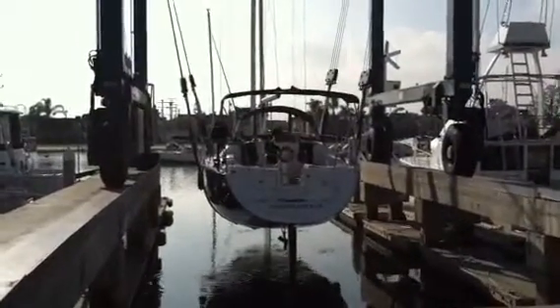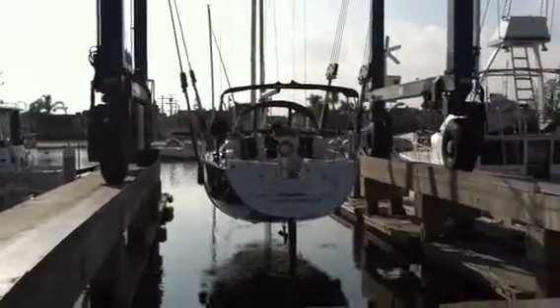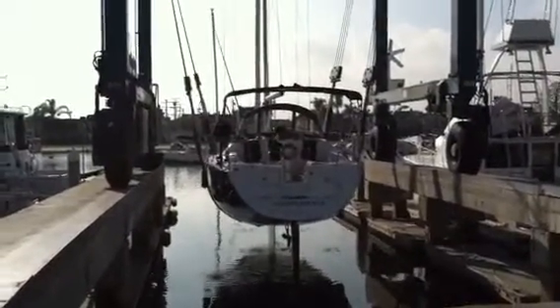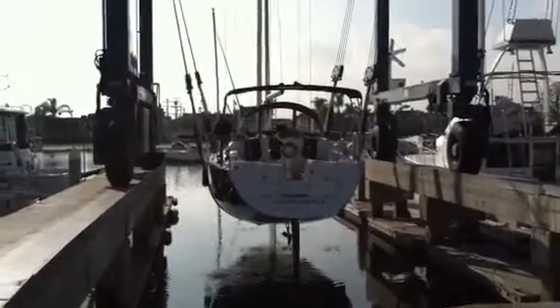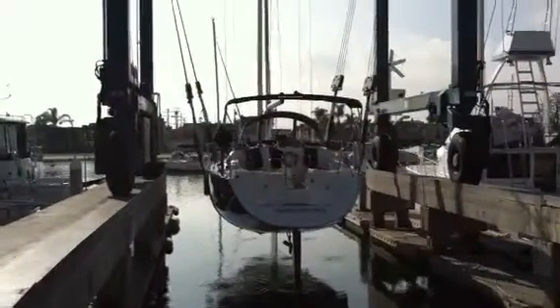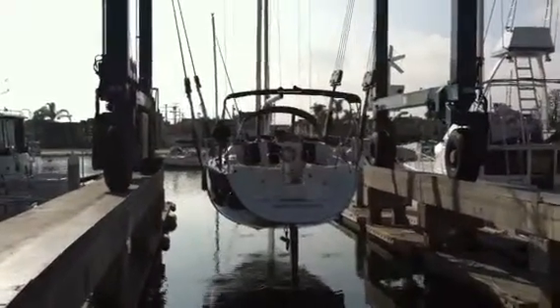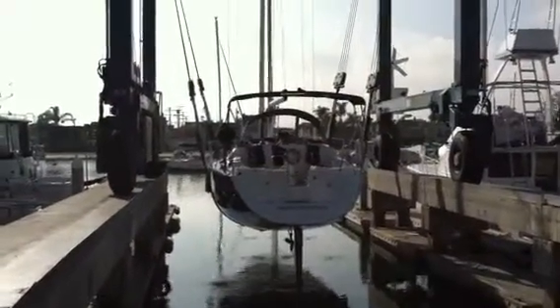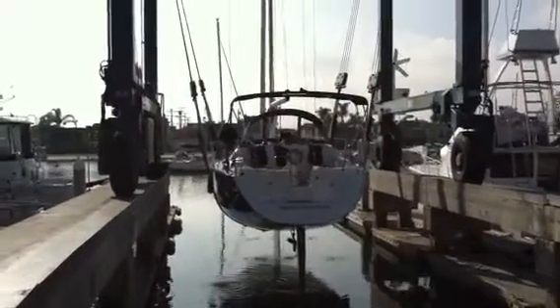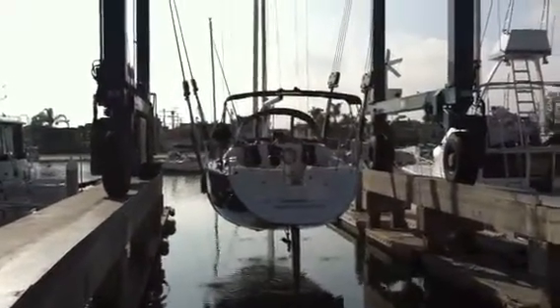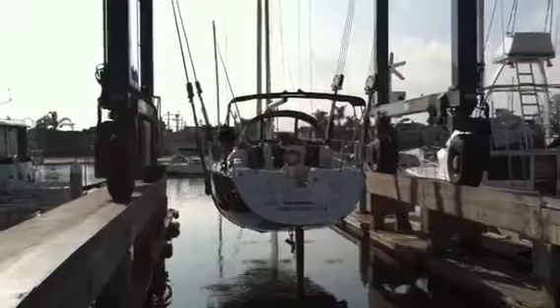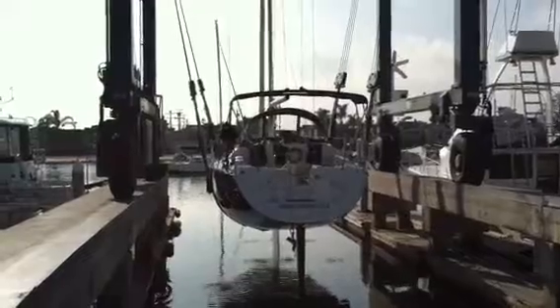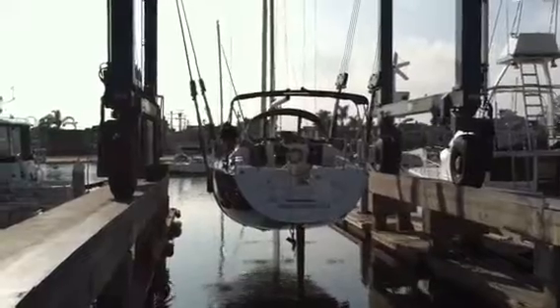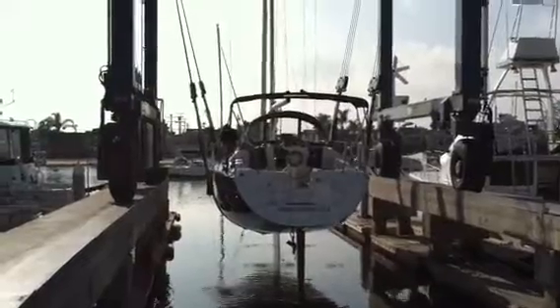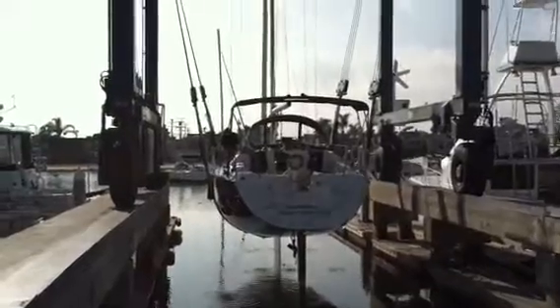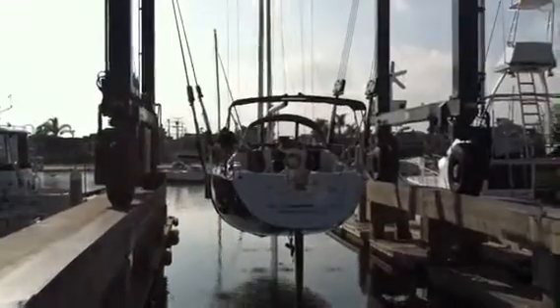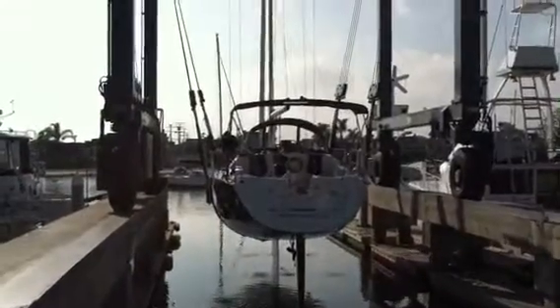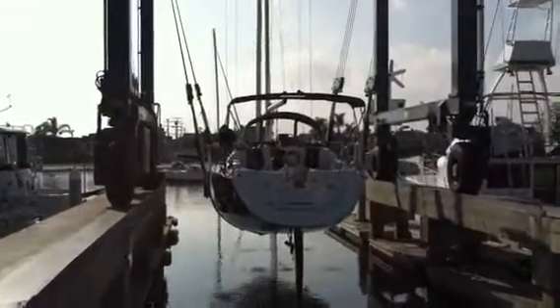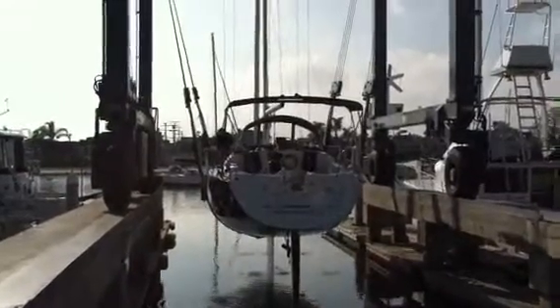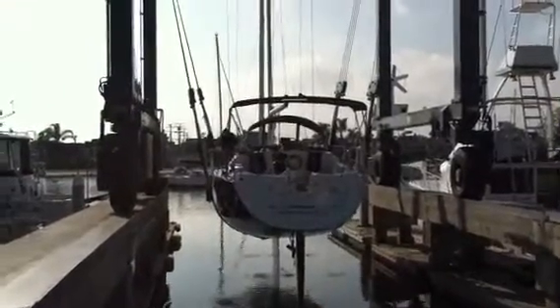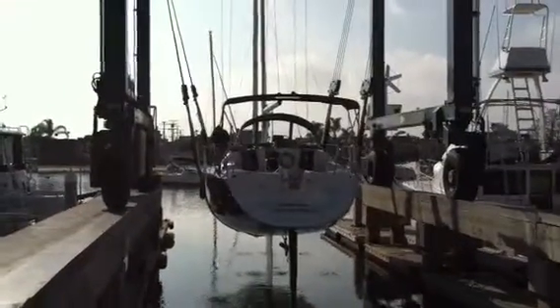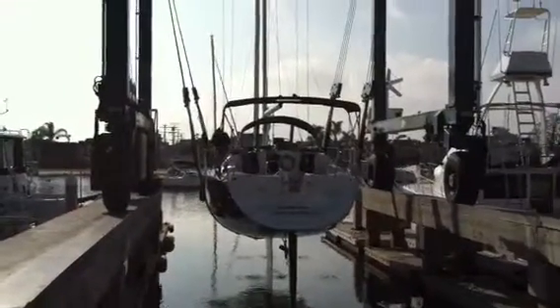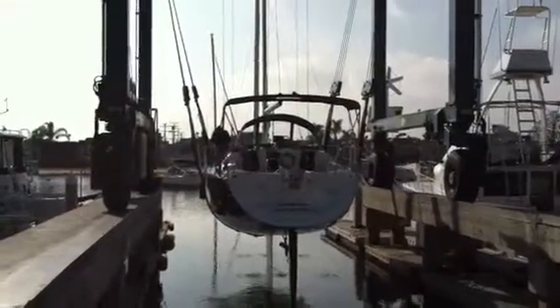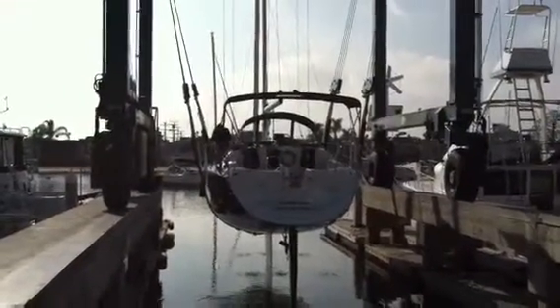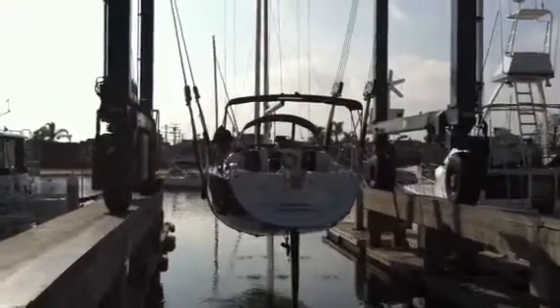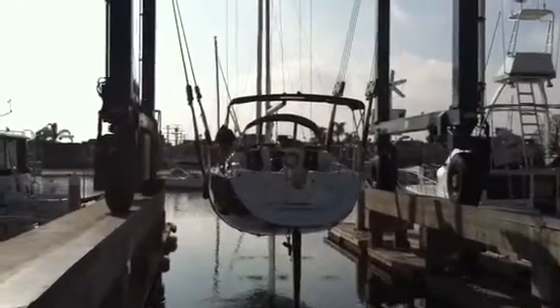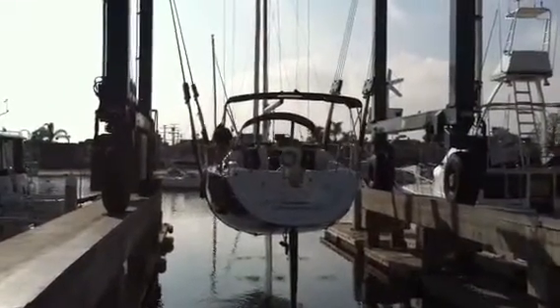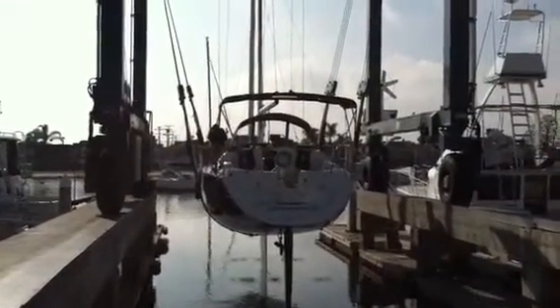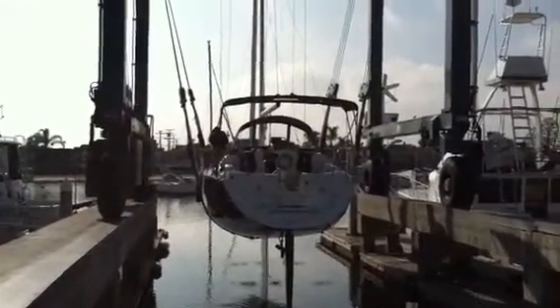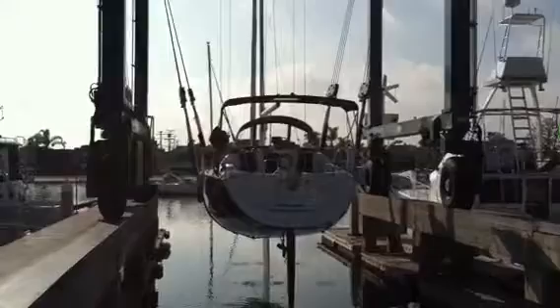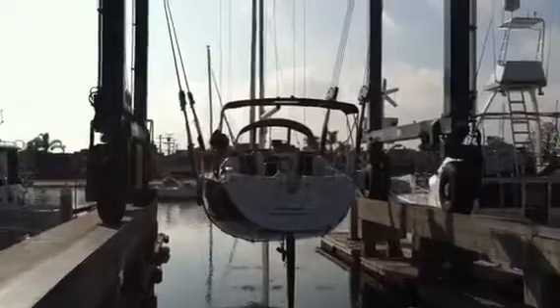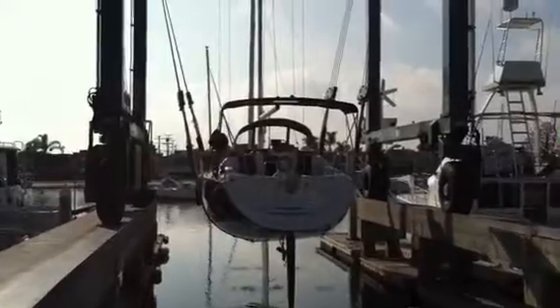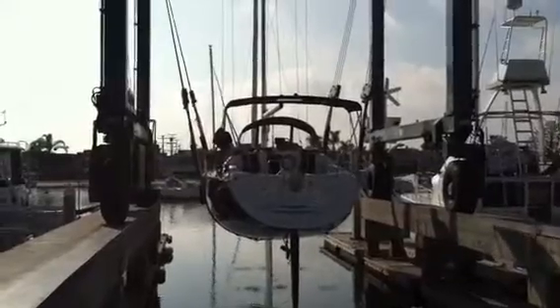Hi, we're currently at Newport Beach, California, and this is the video haul-out of the Jeanneau 37 Sun Odyssey.